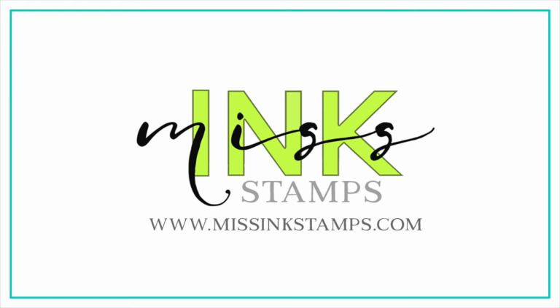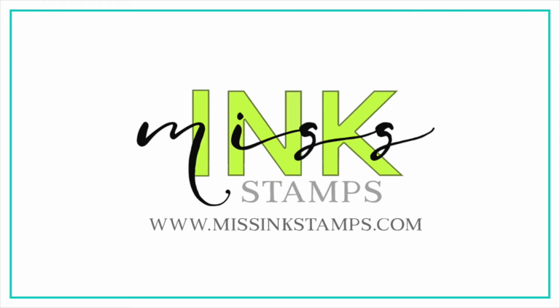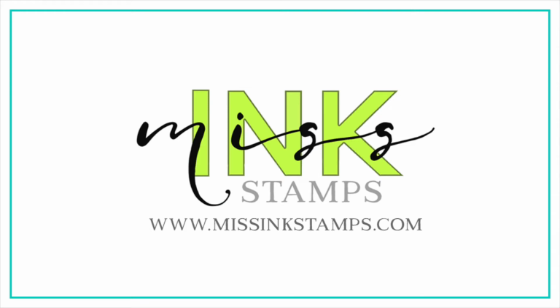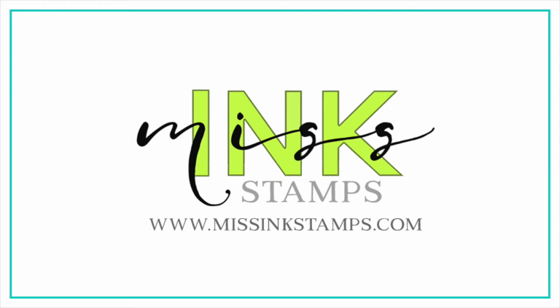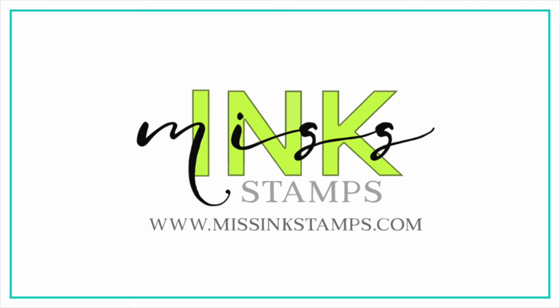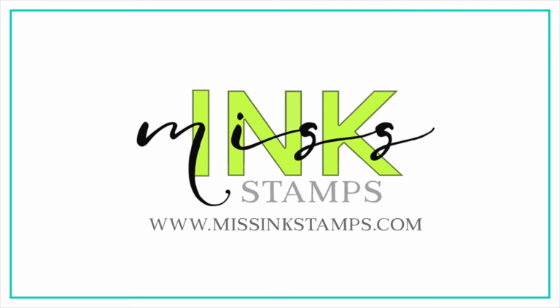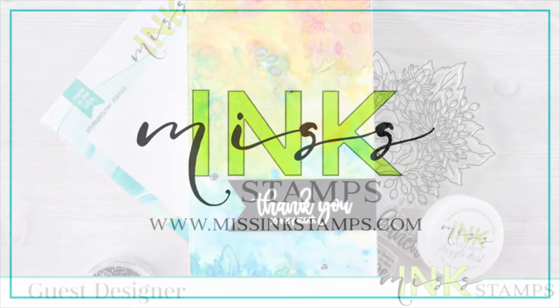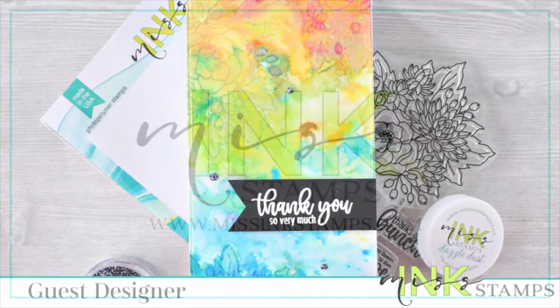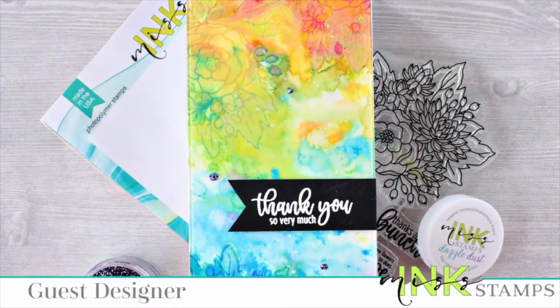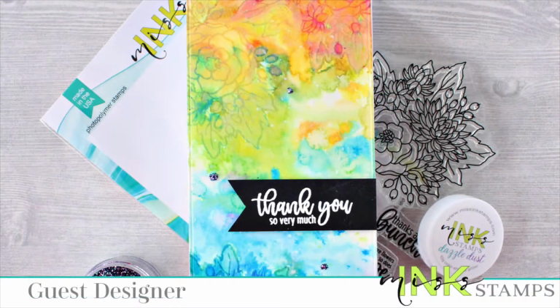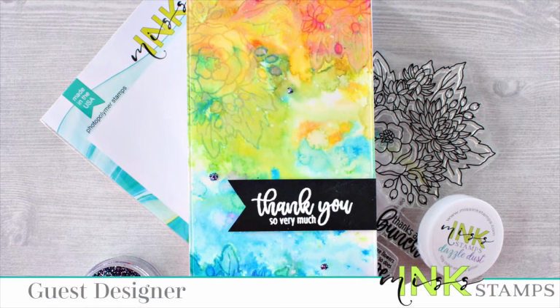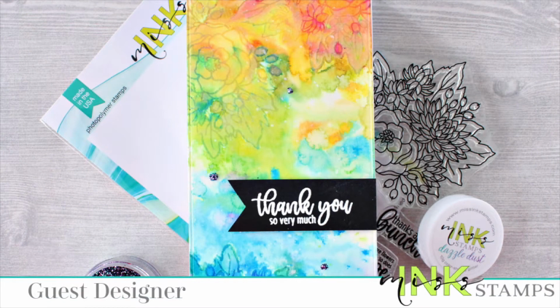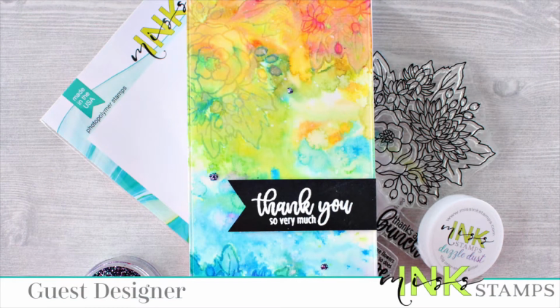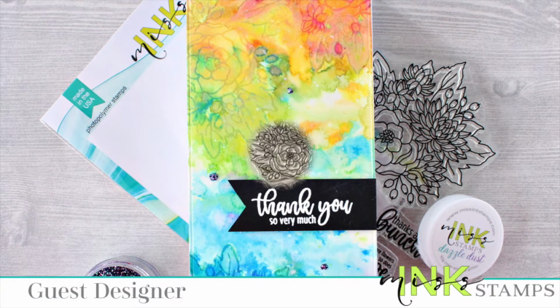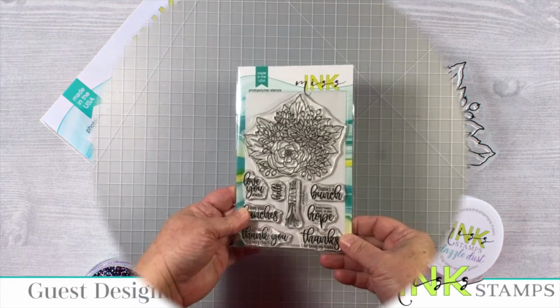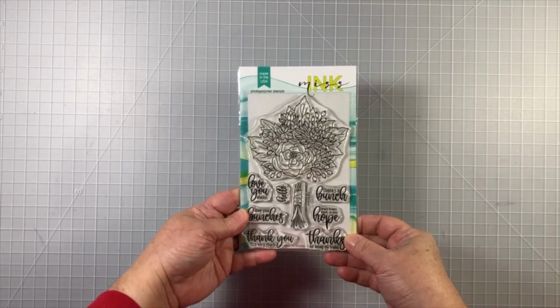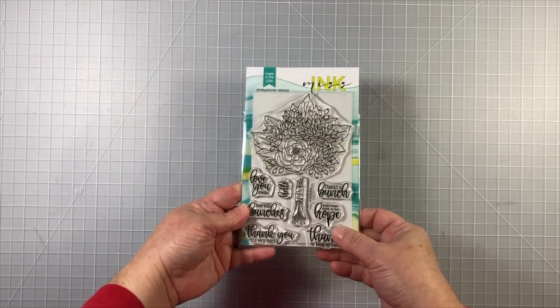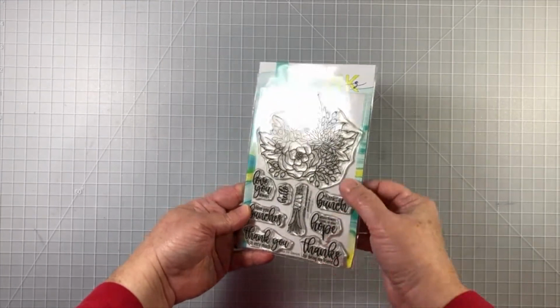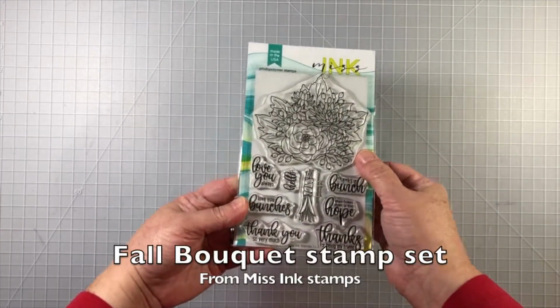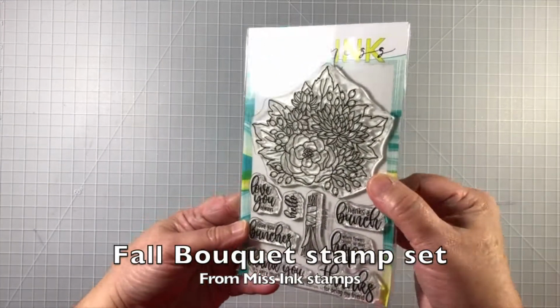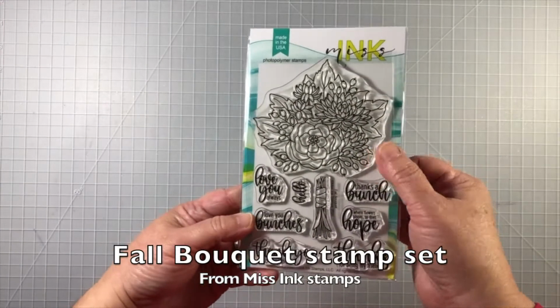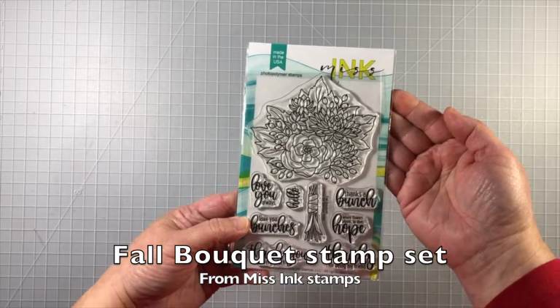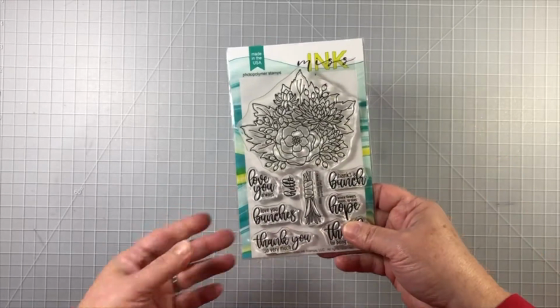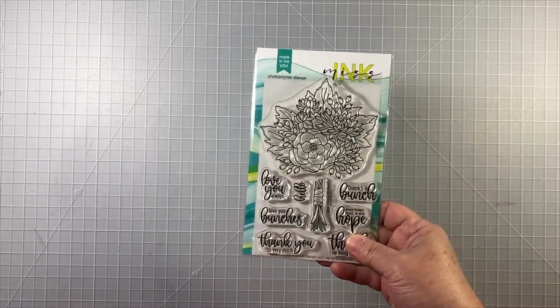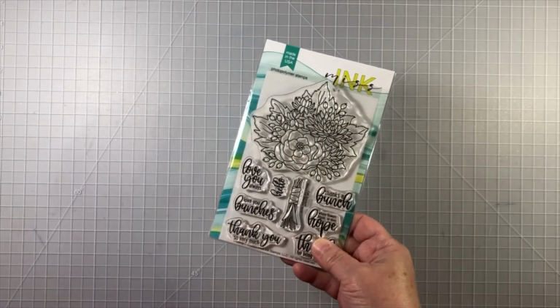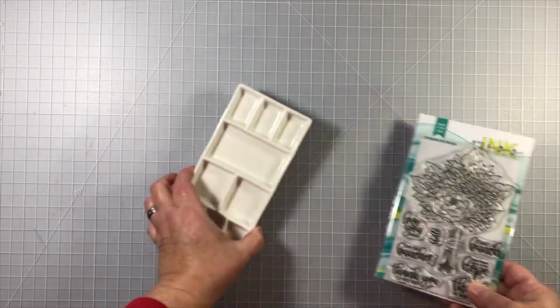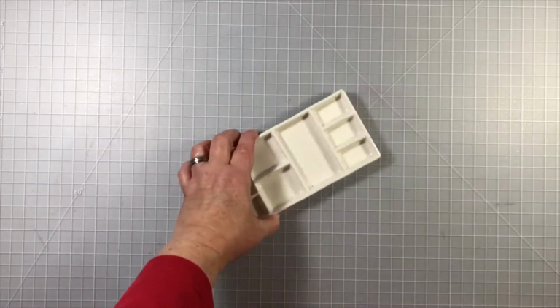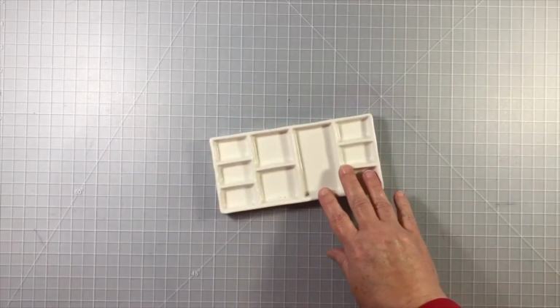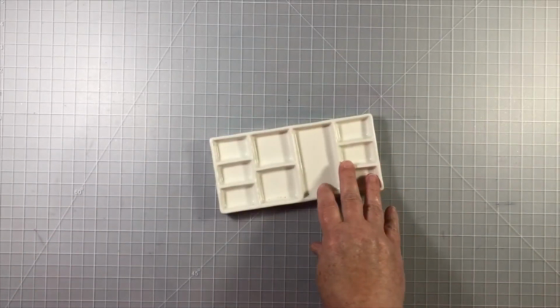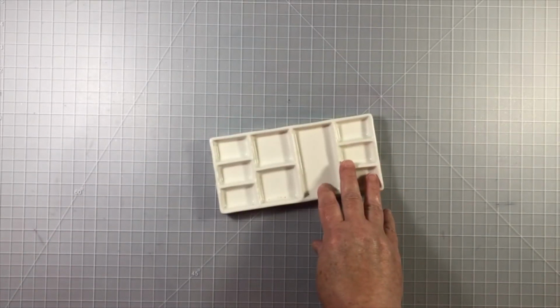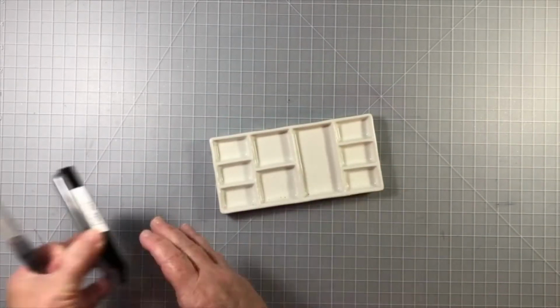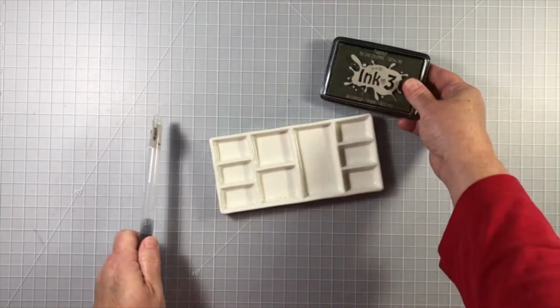Hello, Jenny Hall here as a guest designer for Miss Ink Stamps. Thanks for joining me. Today I'm stamping with the Fall Bouquet Stamp Set from Miss Ink Stamps and I'm going to be doing some watercoloring.